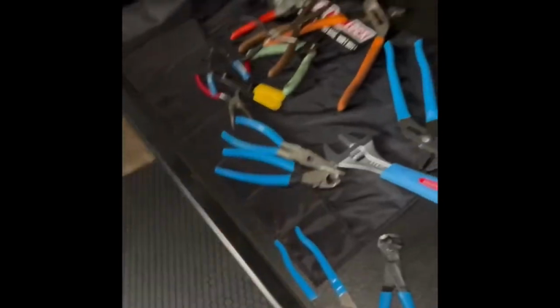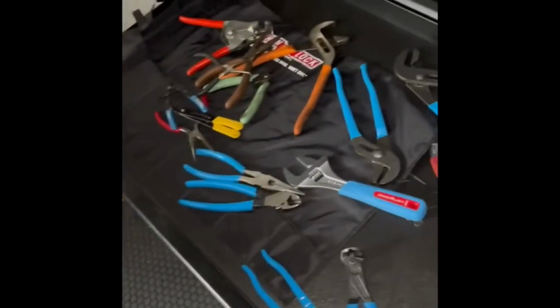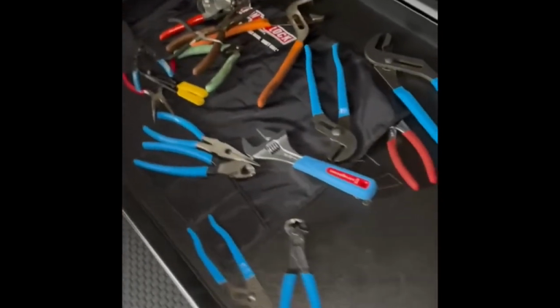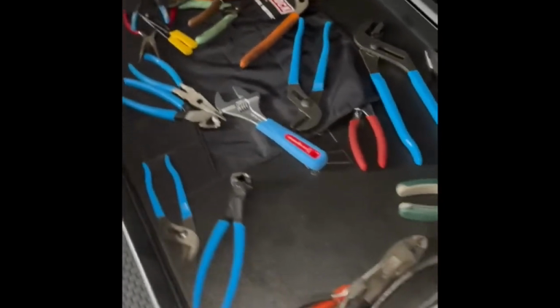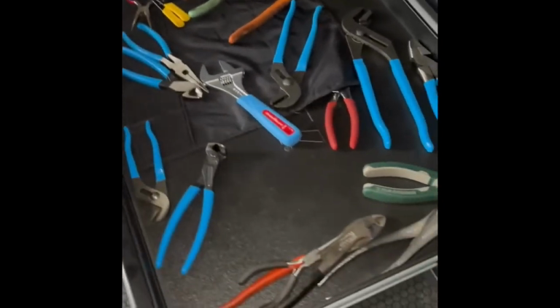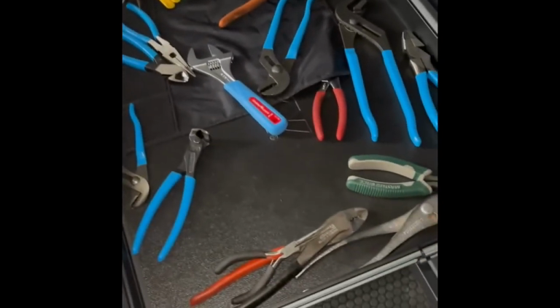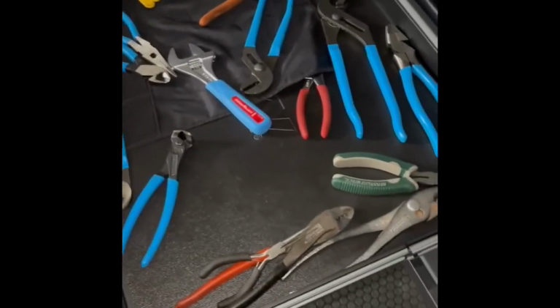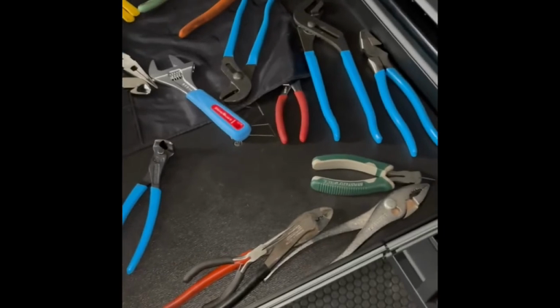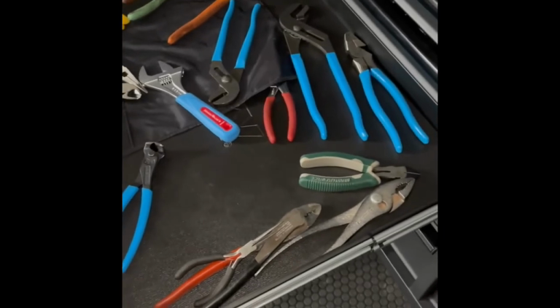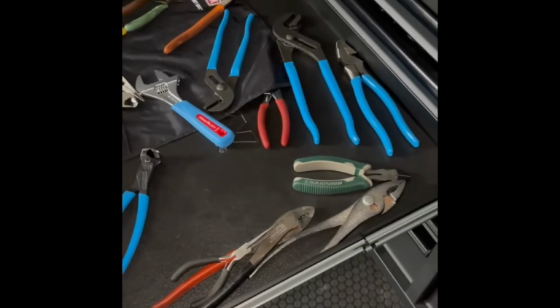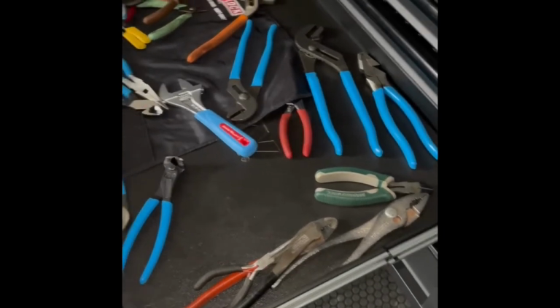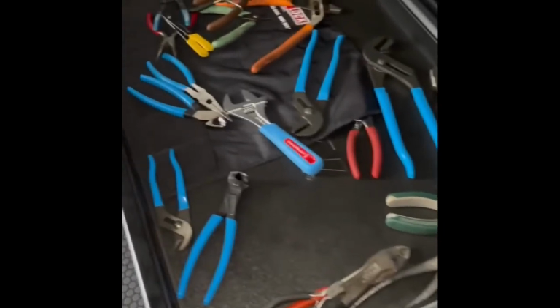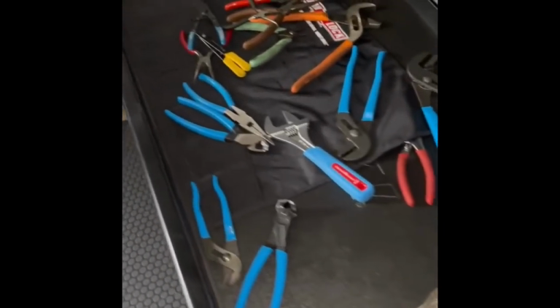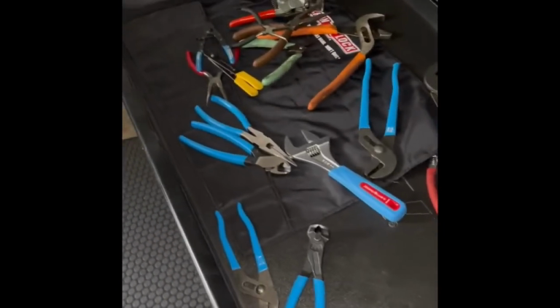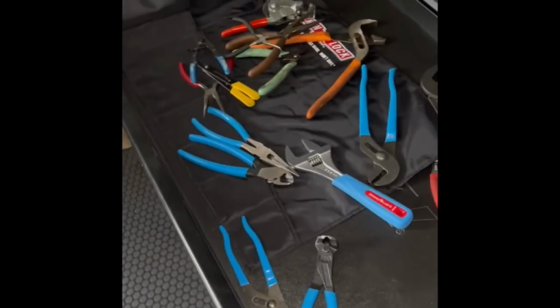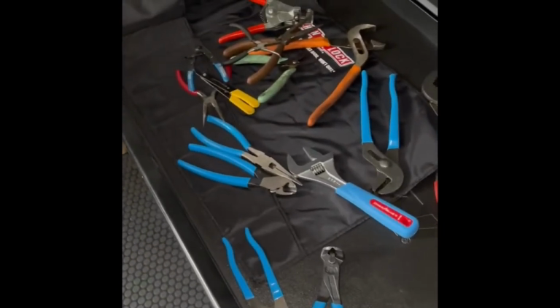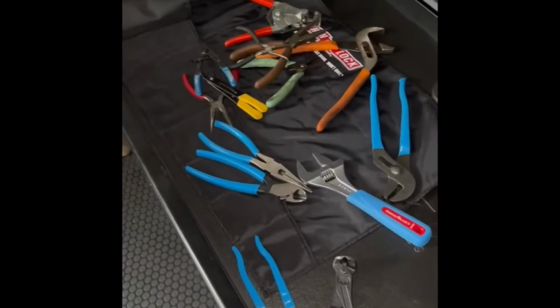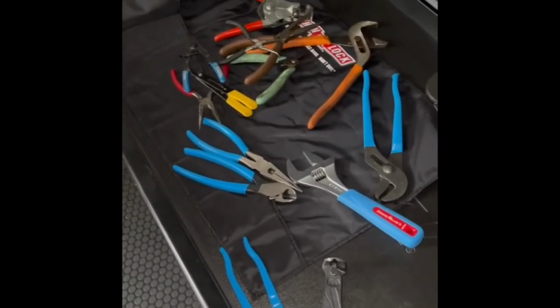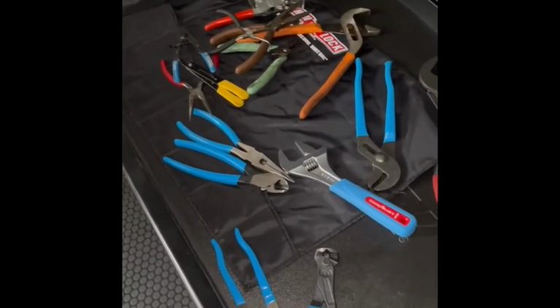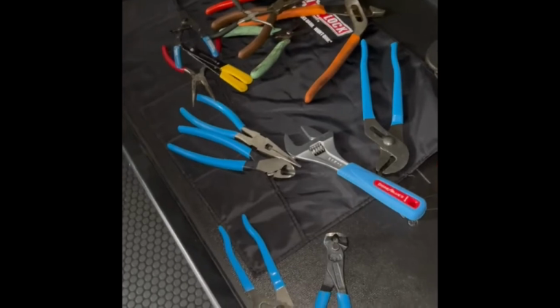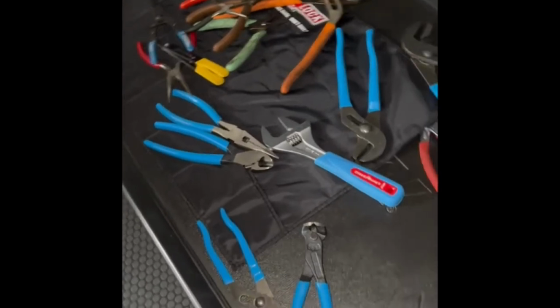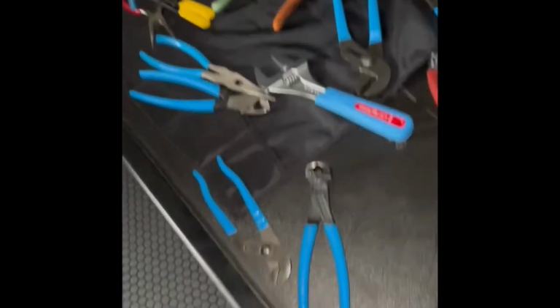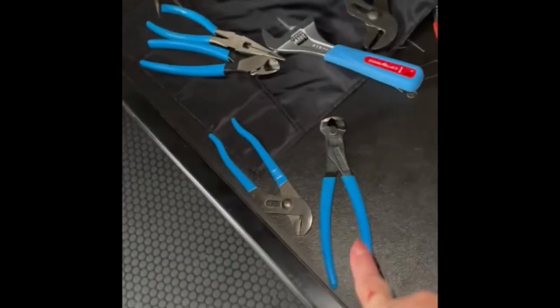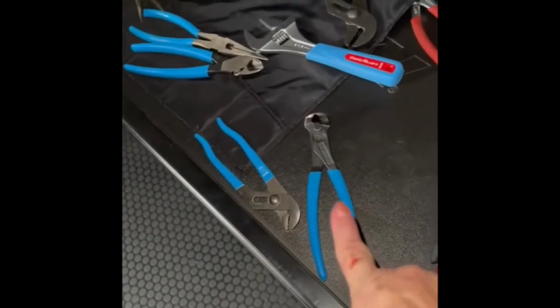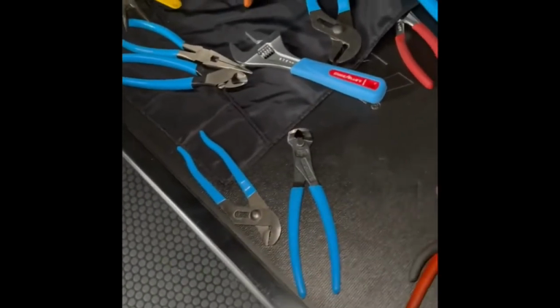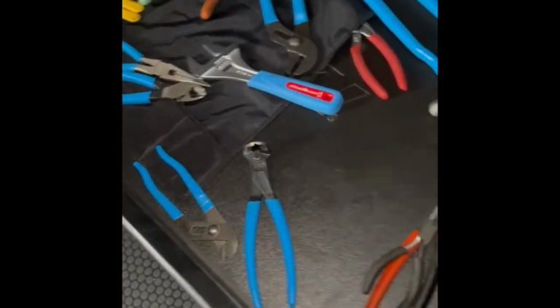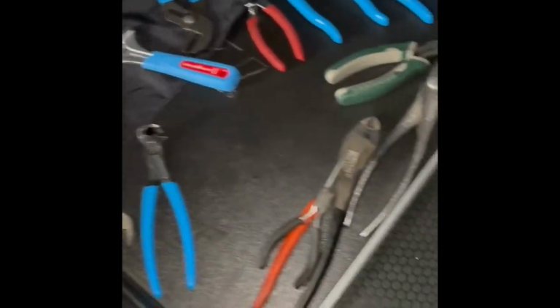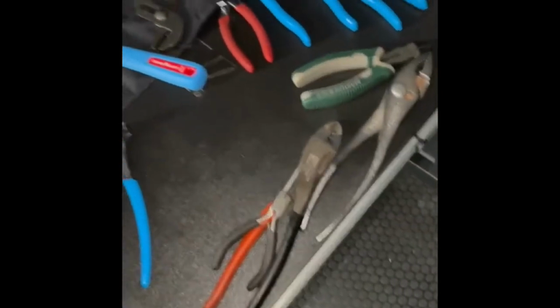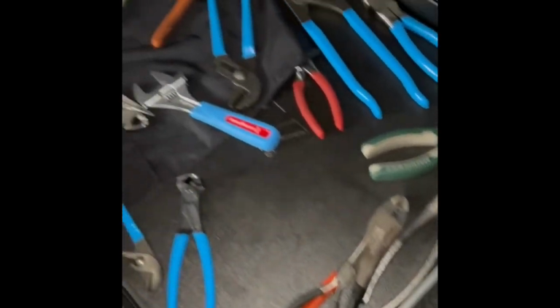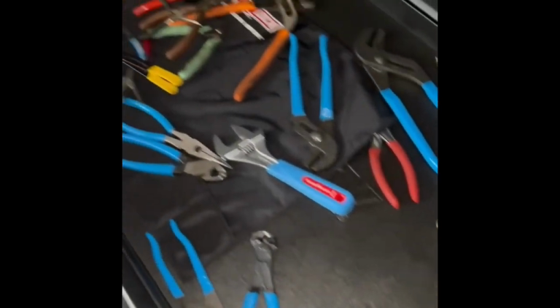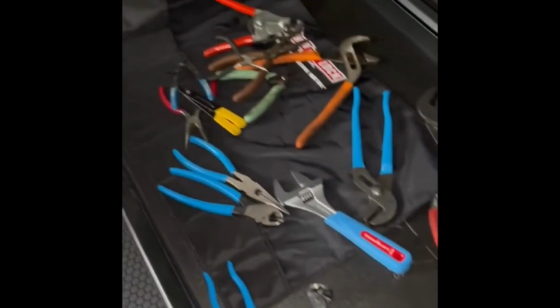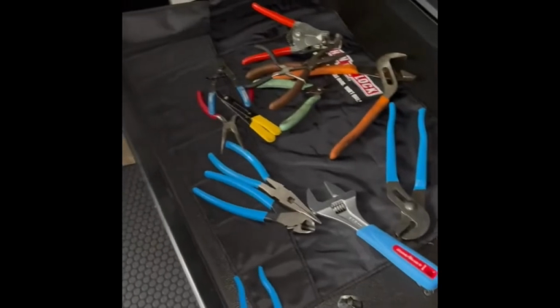We just opened up the second drawer, and this is what we found — another huge mess. So I'm going to organize them by the brand, or set I guess I should call it, and then we'll get this one done as well.